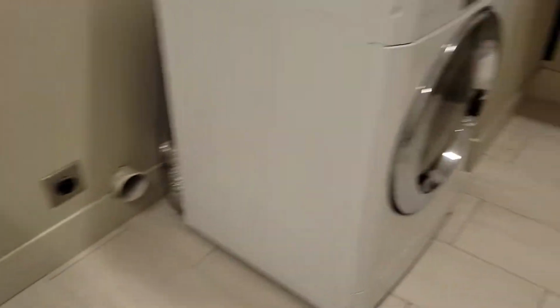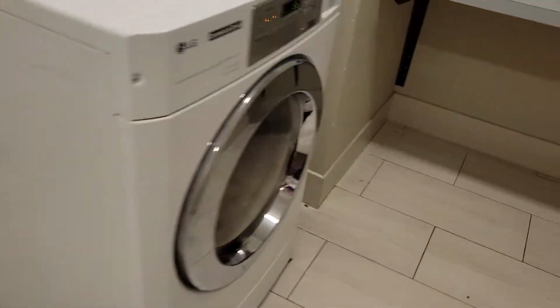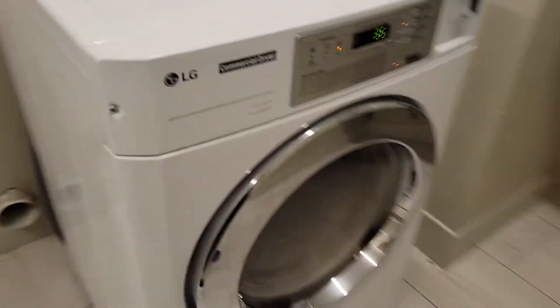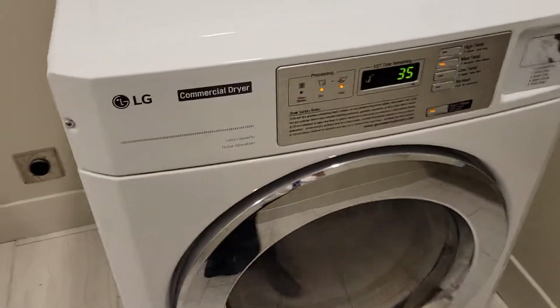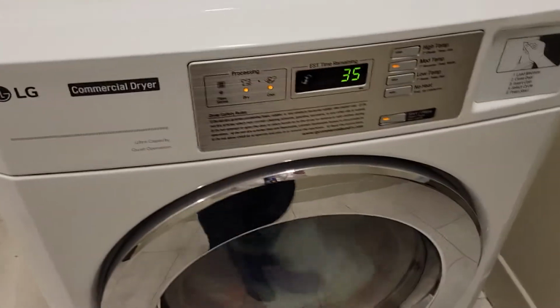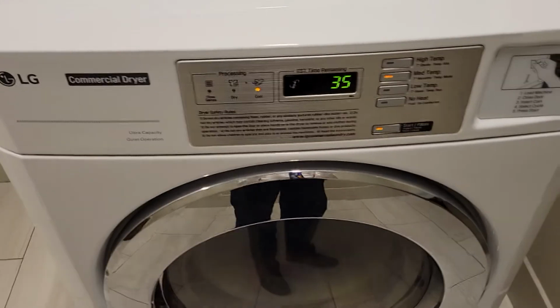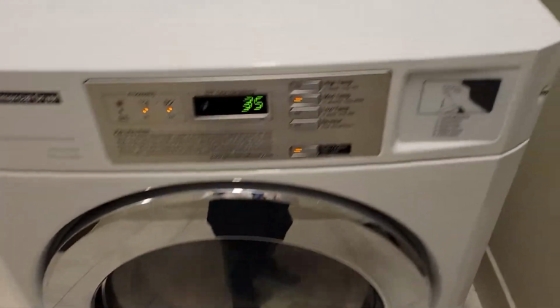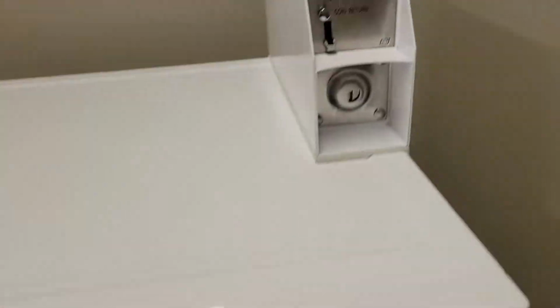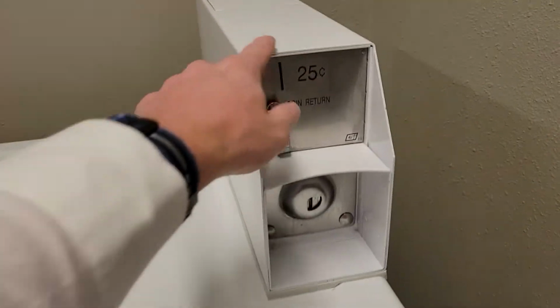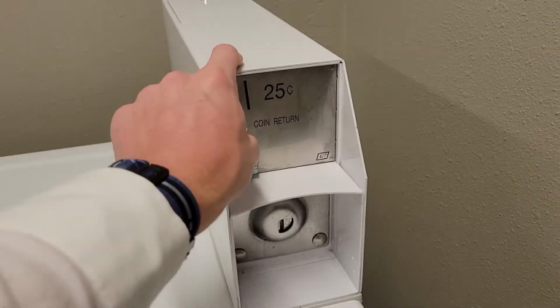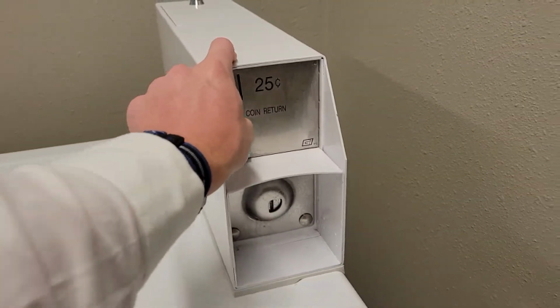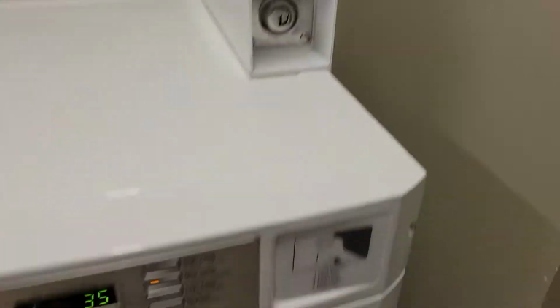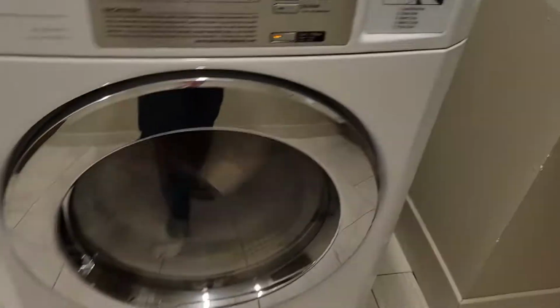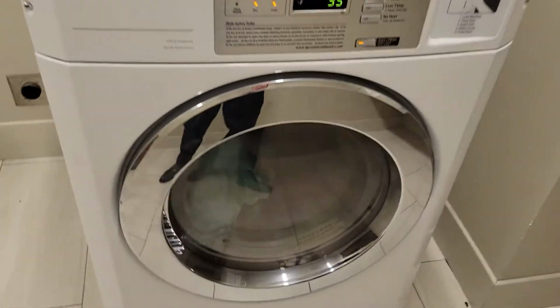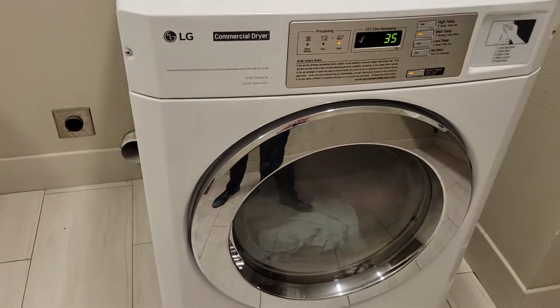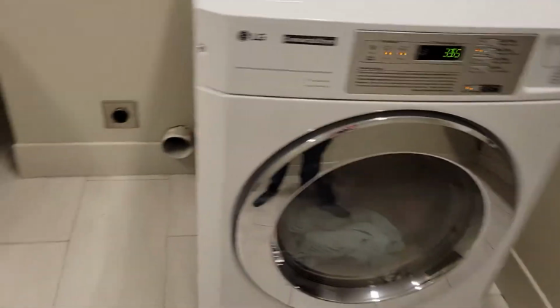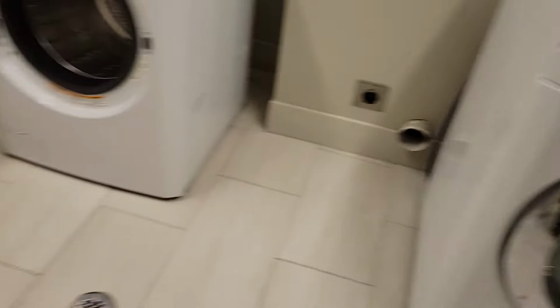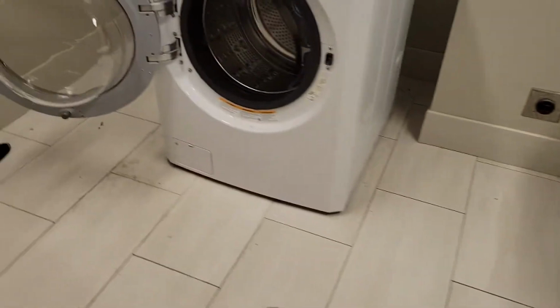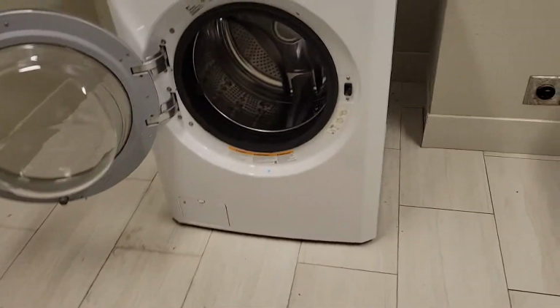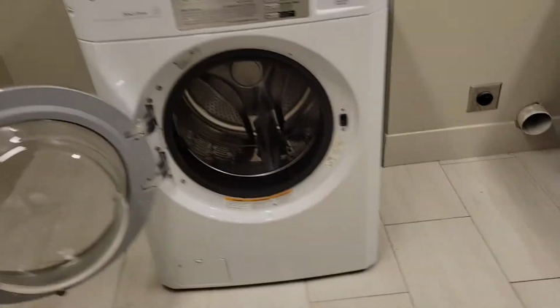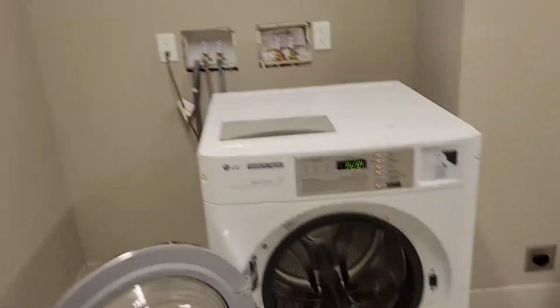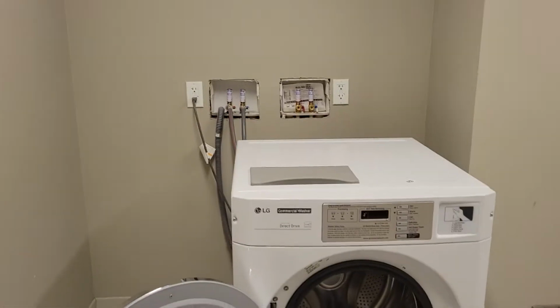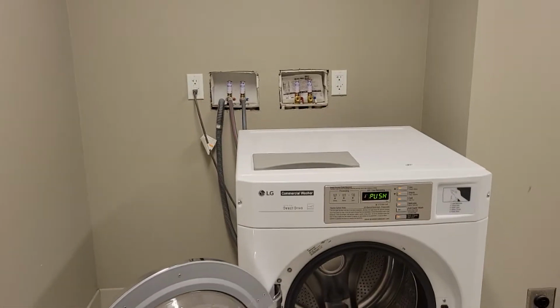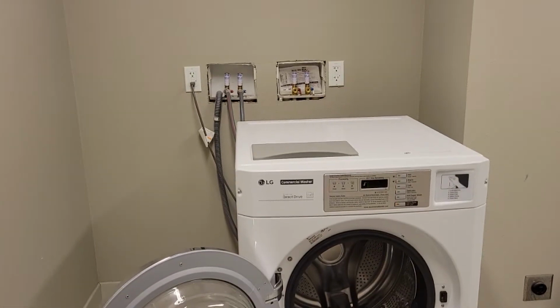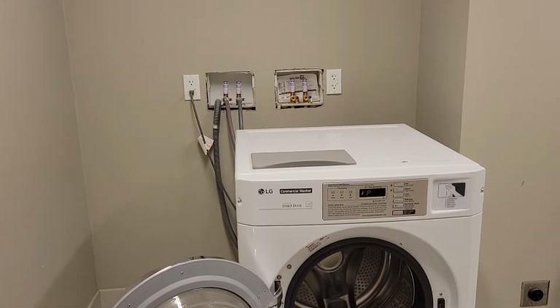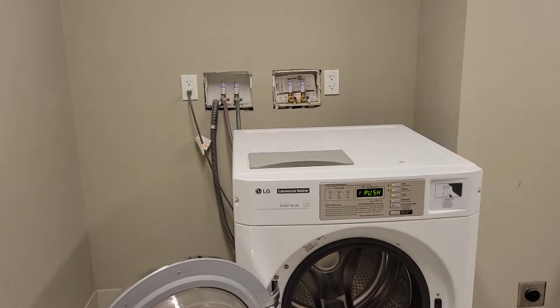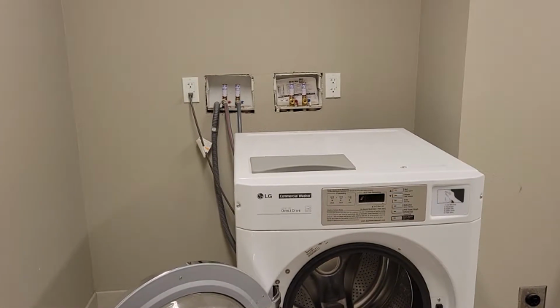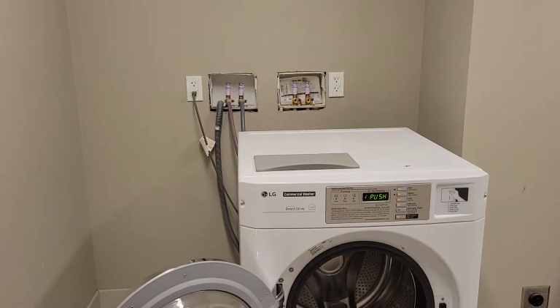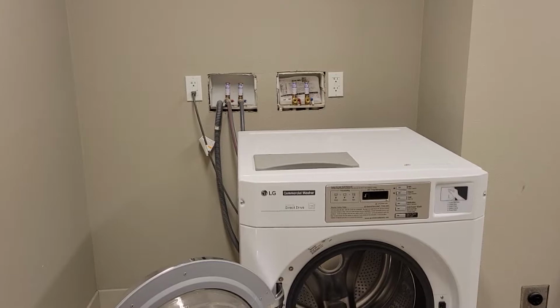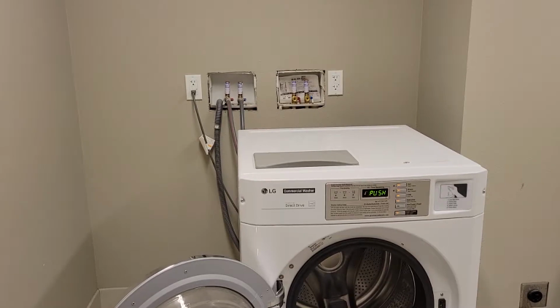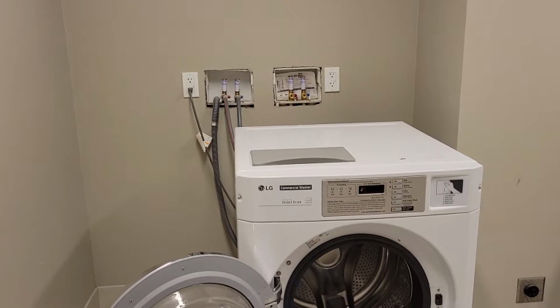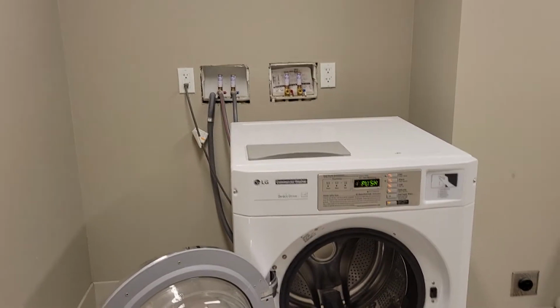And here's the dryer. I'm not going to open that up, but there are your machines. They have hookups for two machines each — two washers, two dryers.